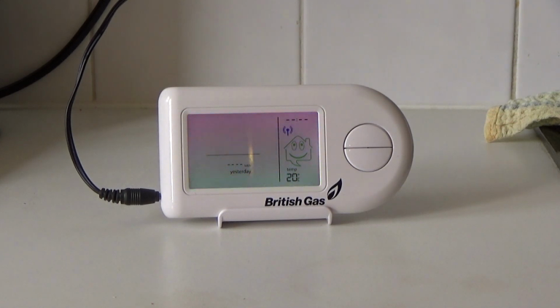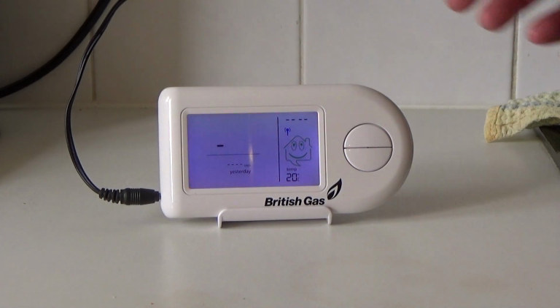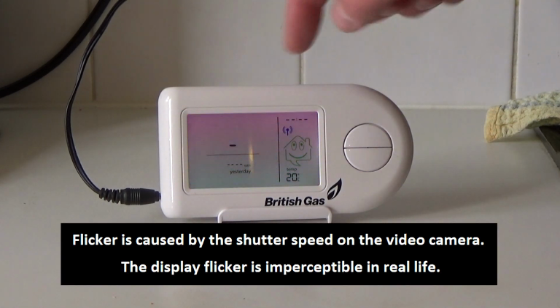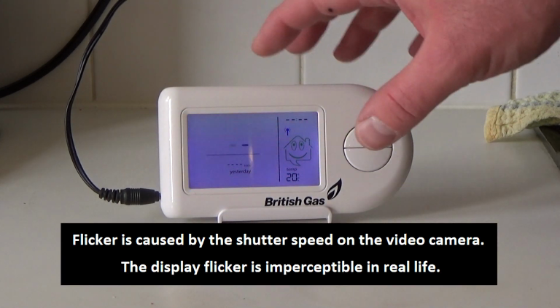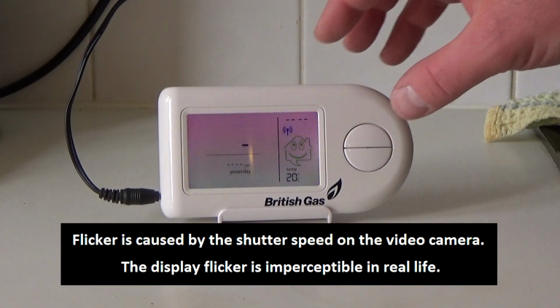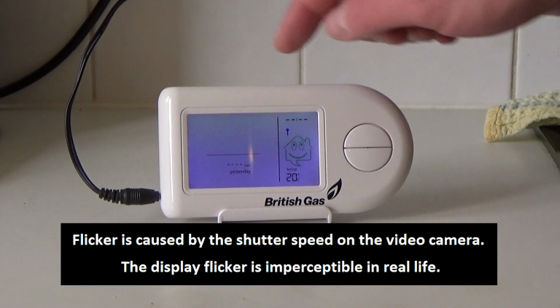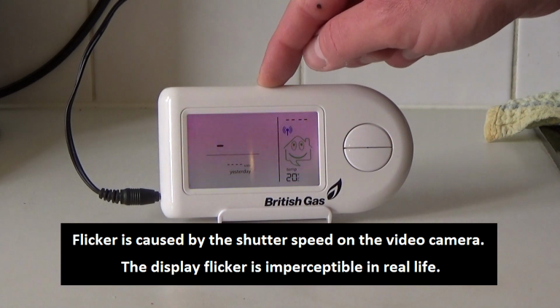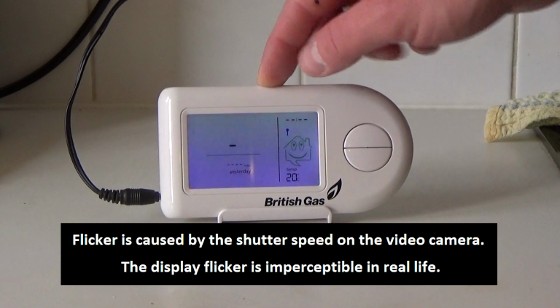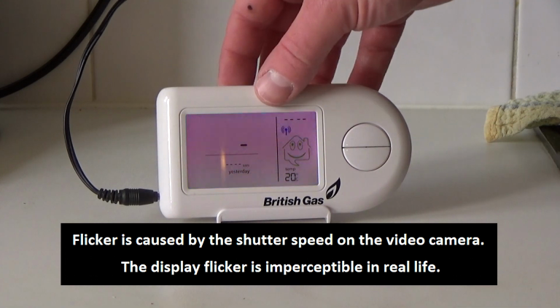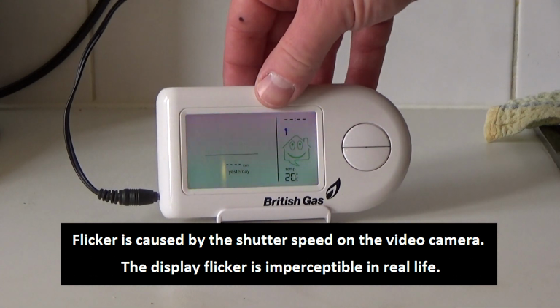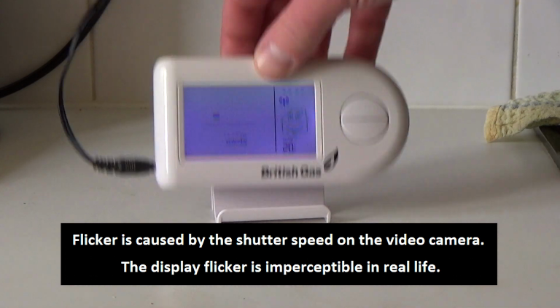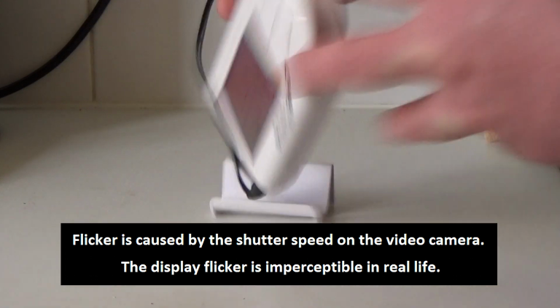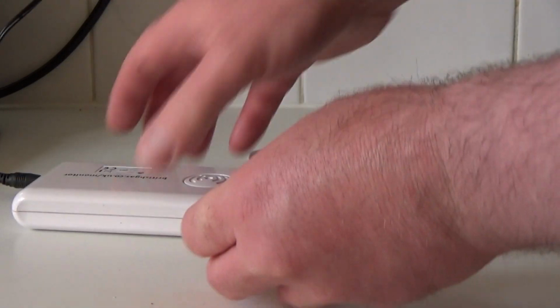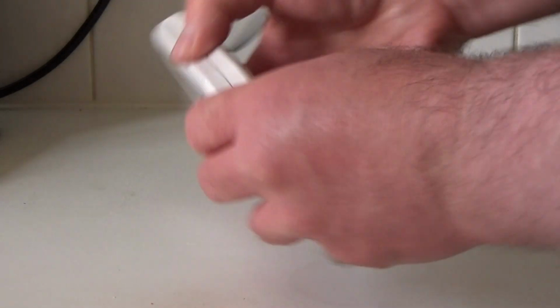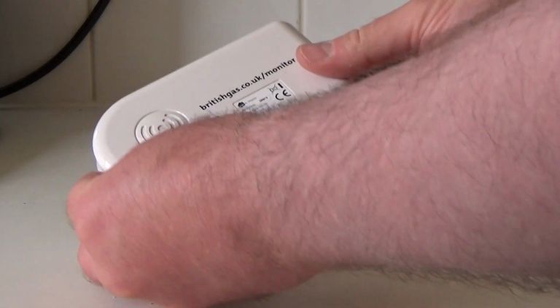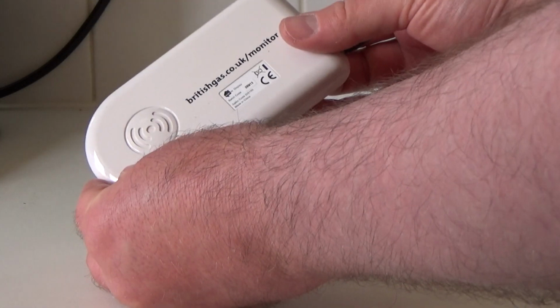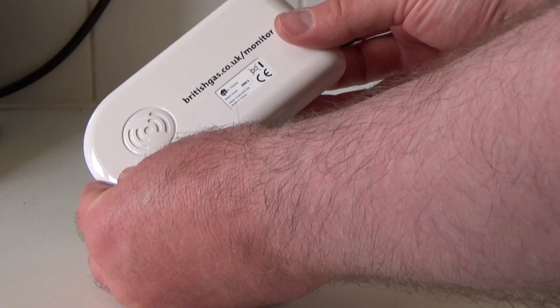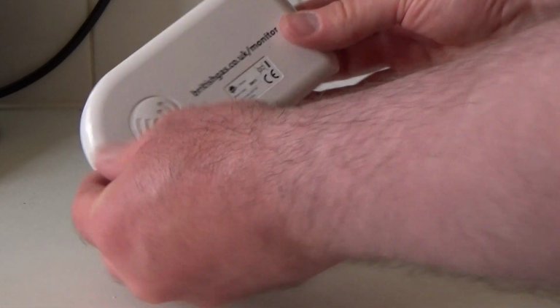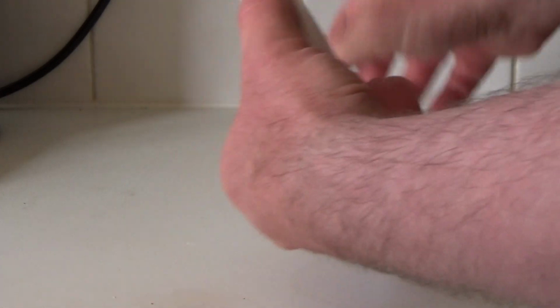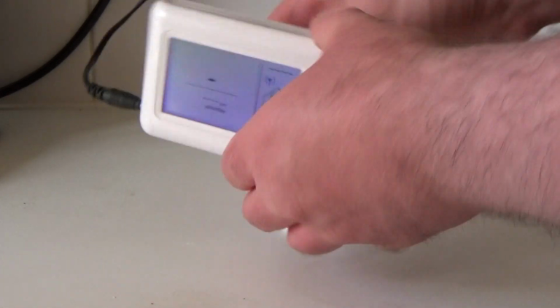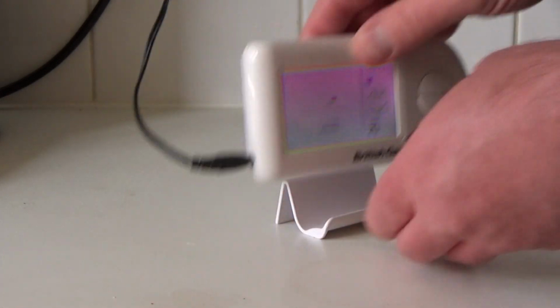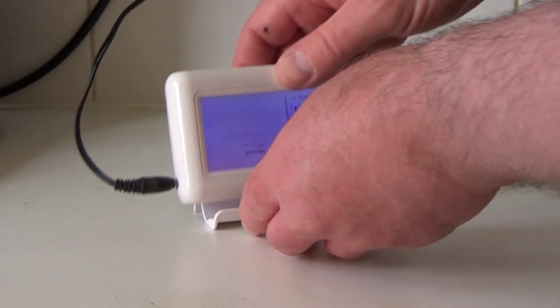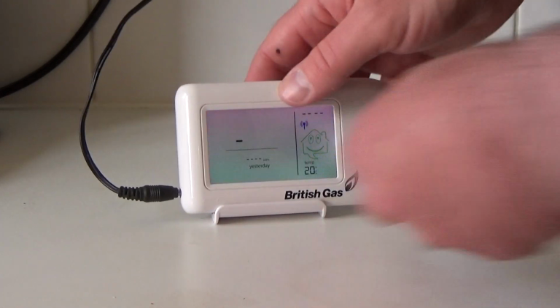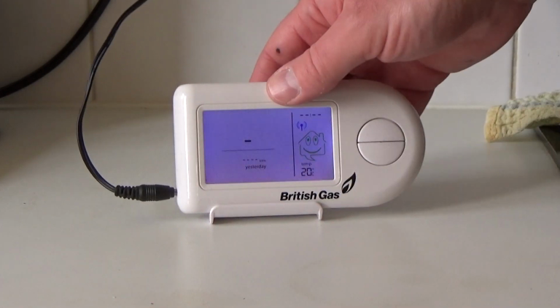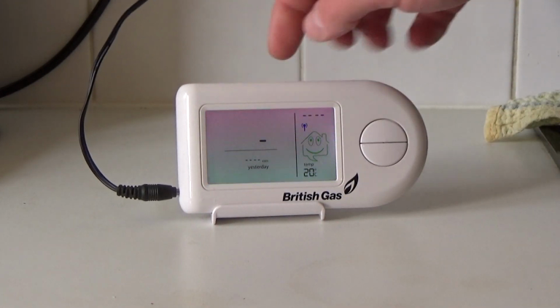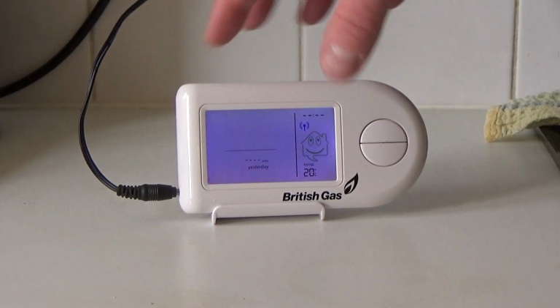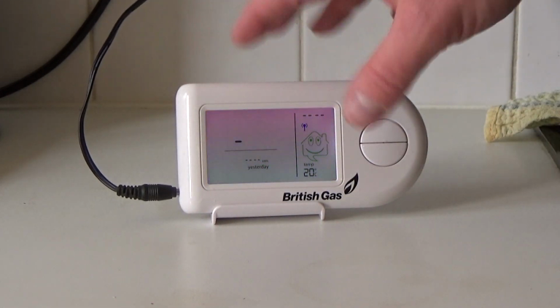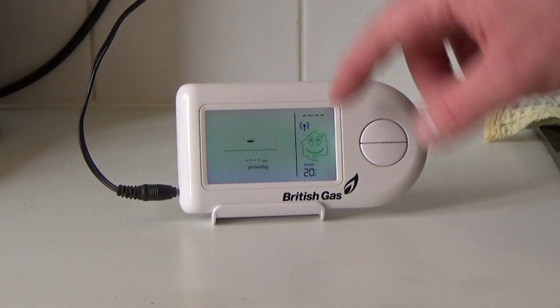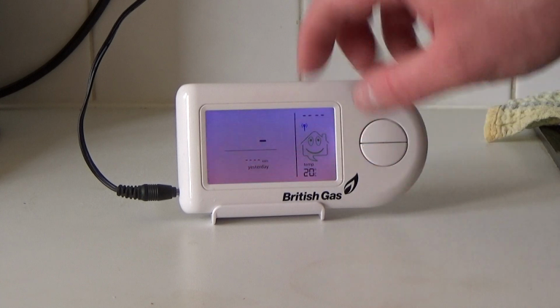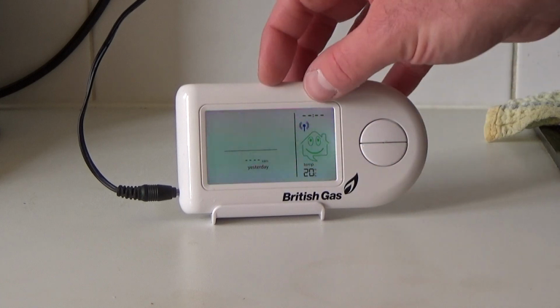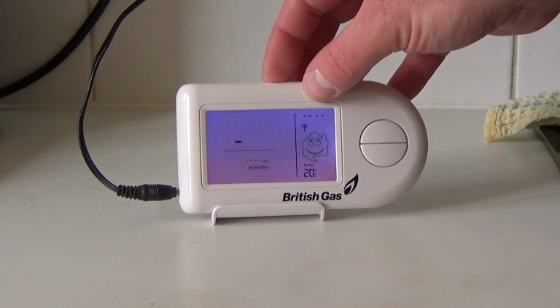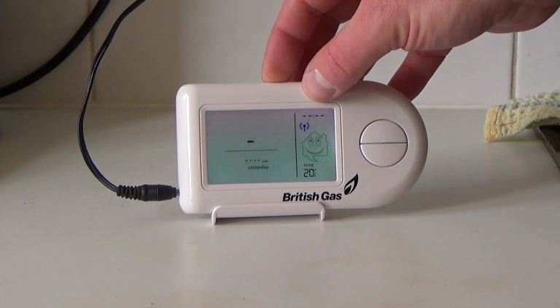I've just replaced the battery in the little sensor unit that goes with this British Gas Energy Monitor. This is a model DIS150, and as you can see the two have lost communication, so I'm not getting any readout on here at all.